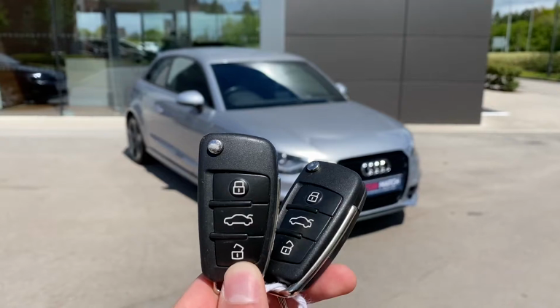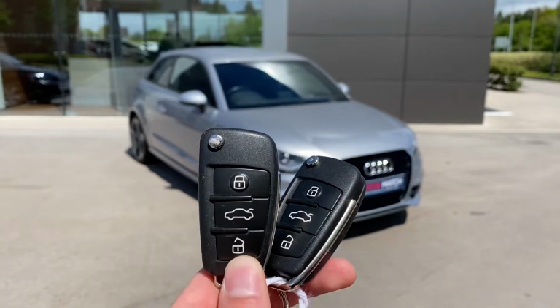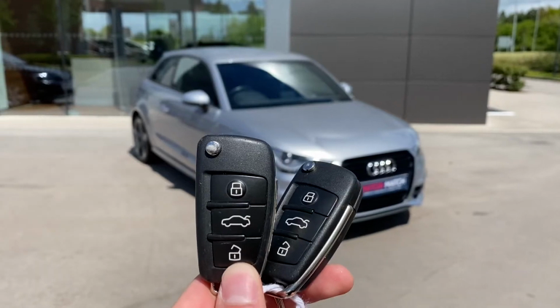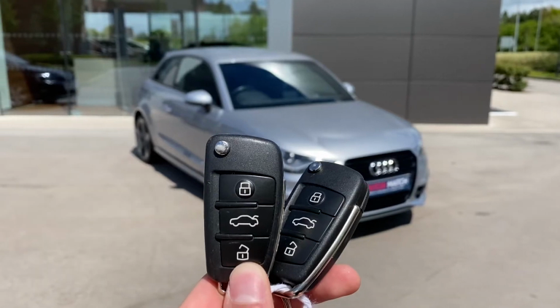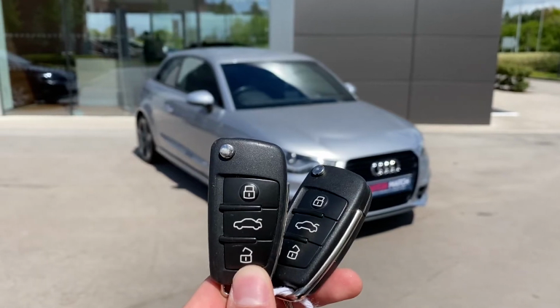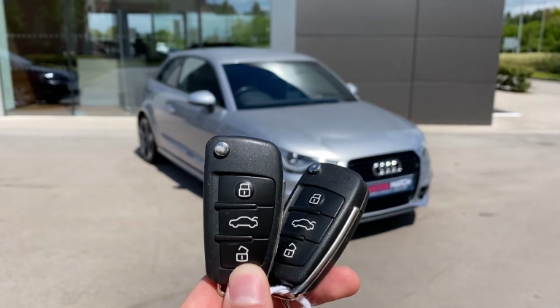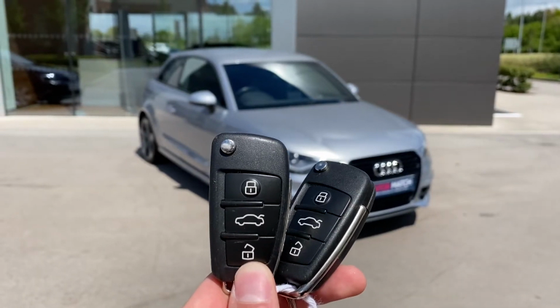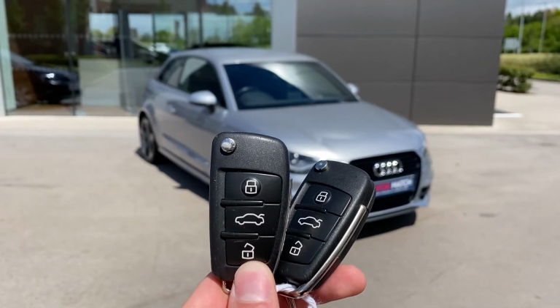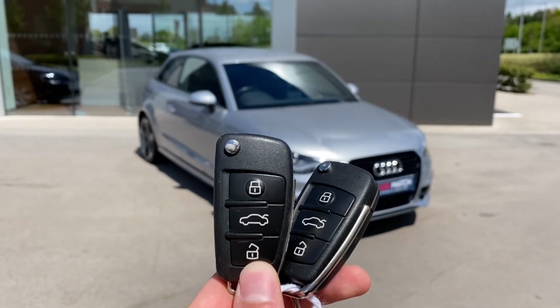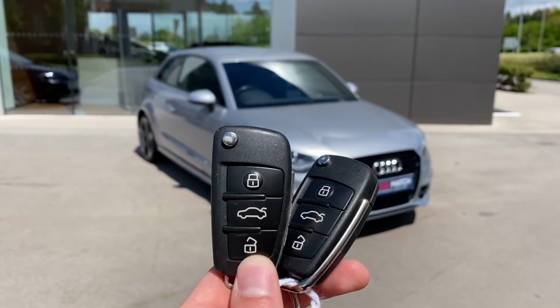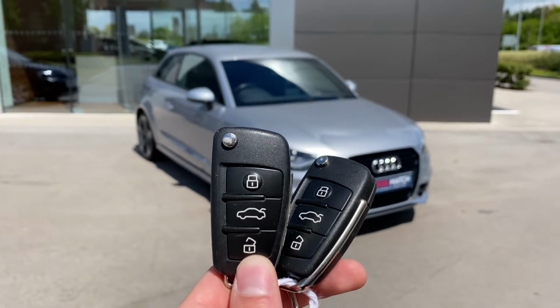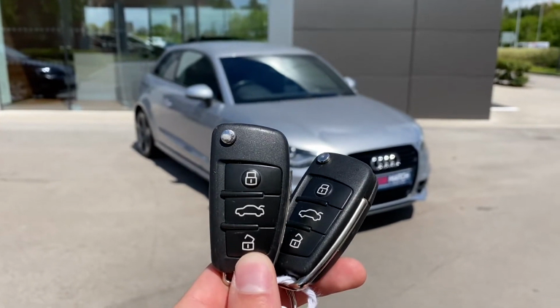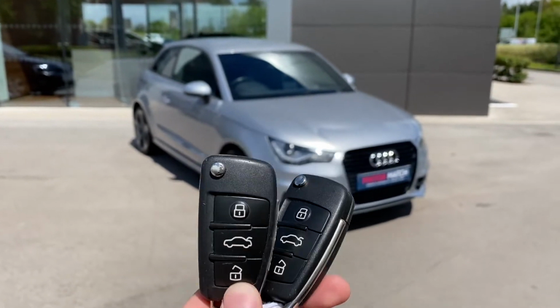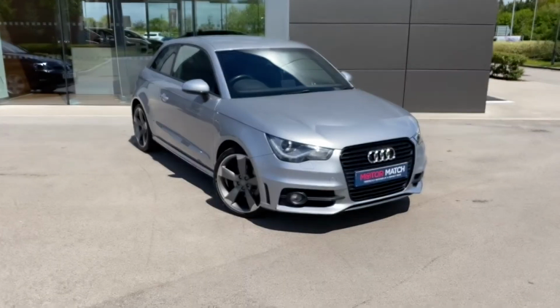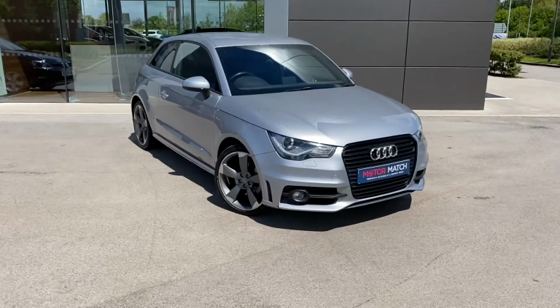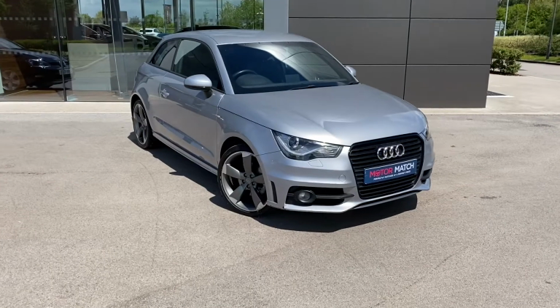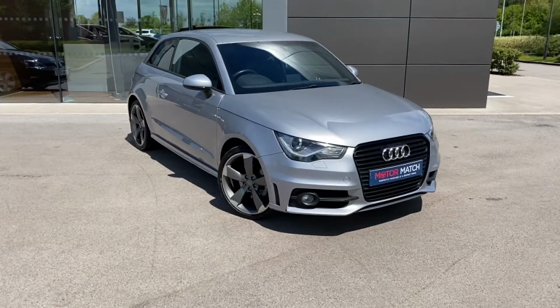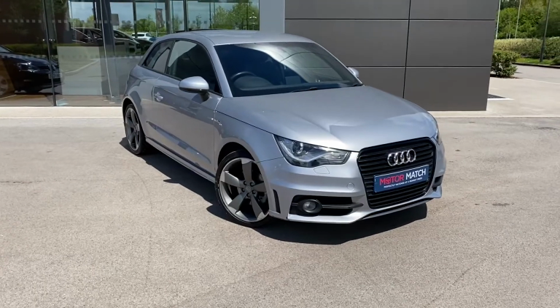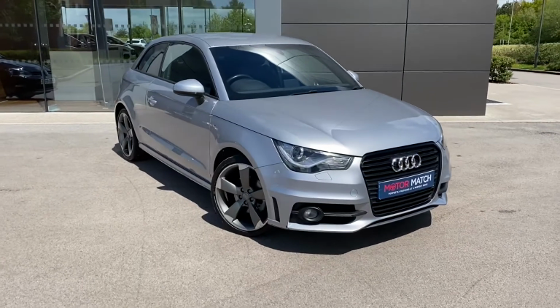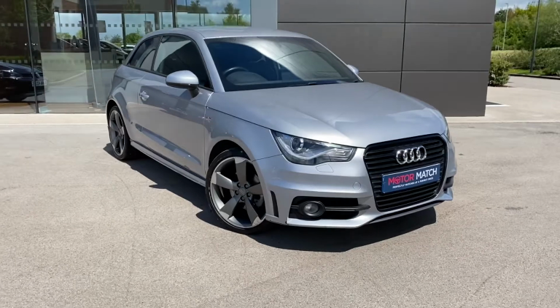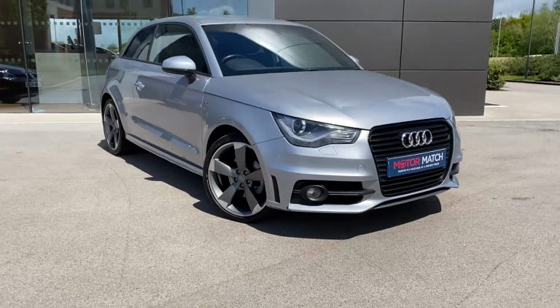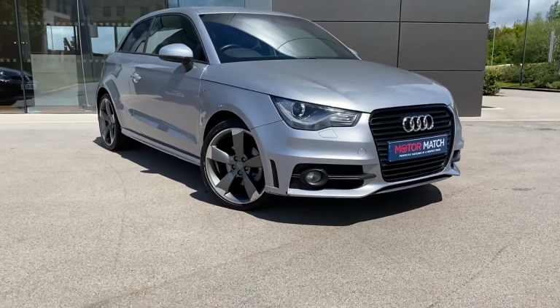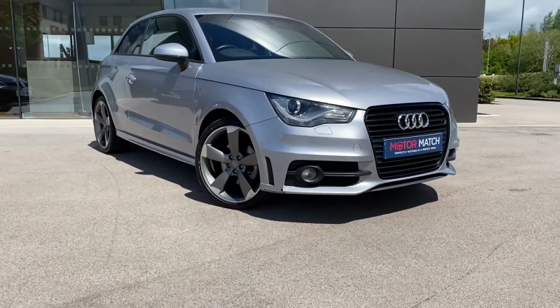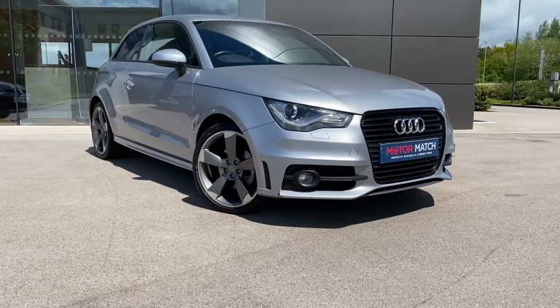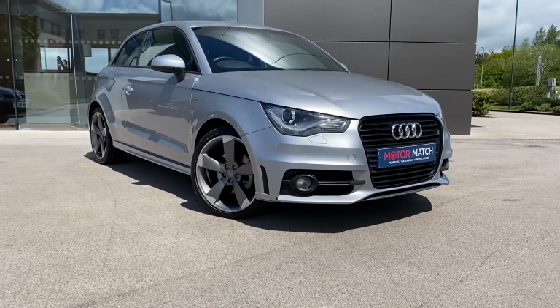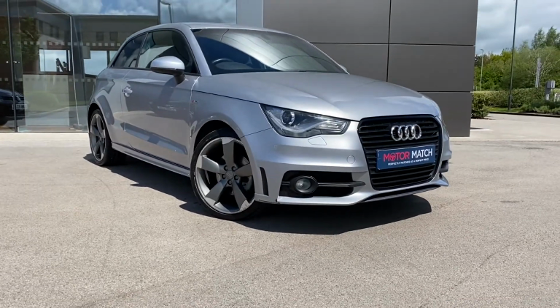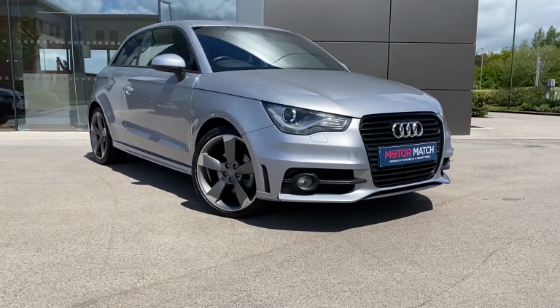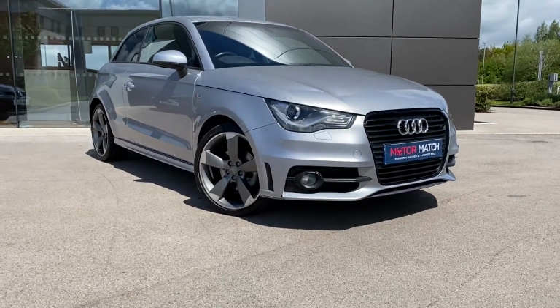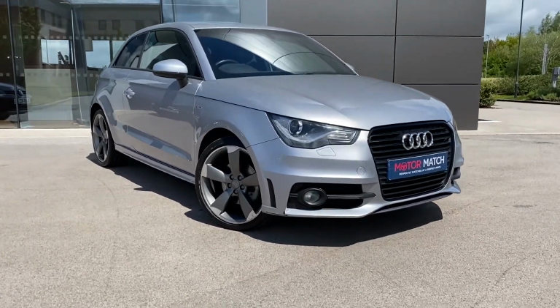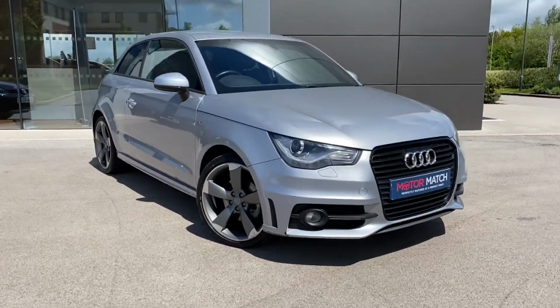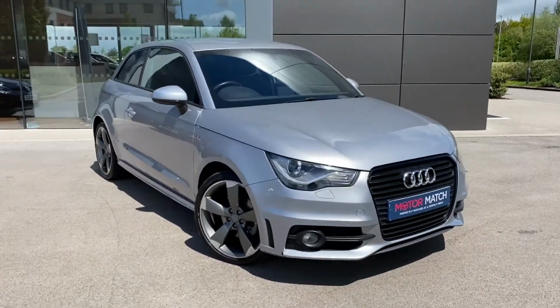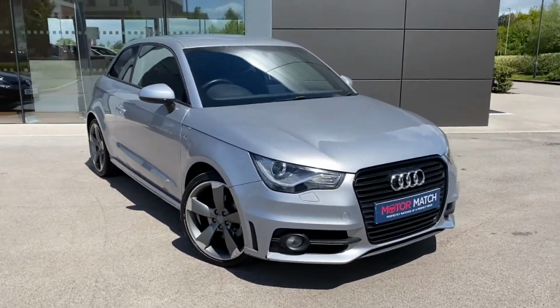Hi, my name is Sam, and today I will be showing you around this lovely Audi A1. It's the 1.4 TFSI Black Edition S-Tronic, finished in floret silver.